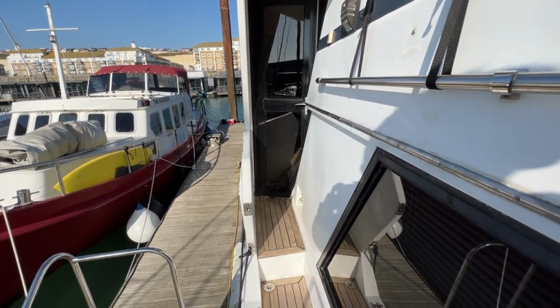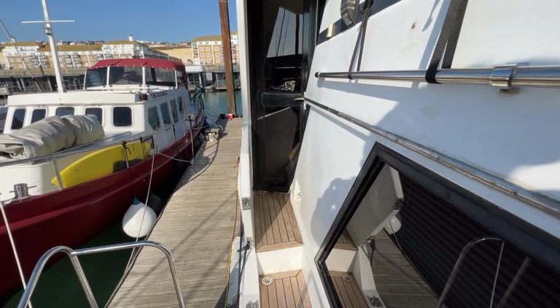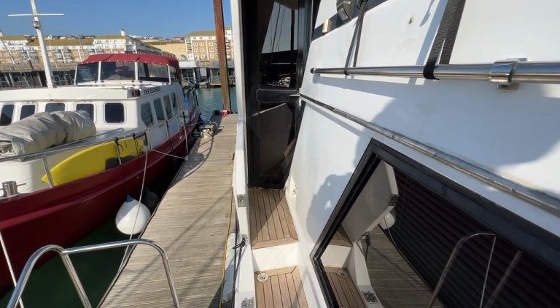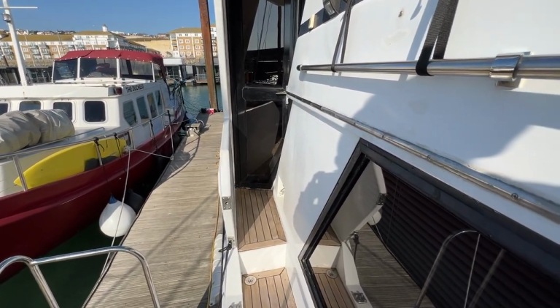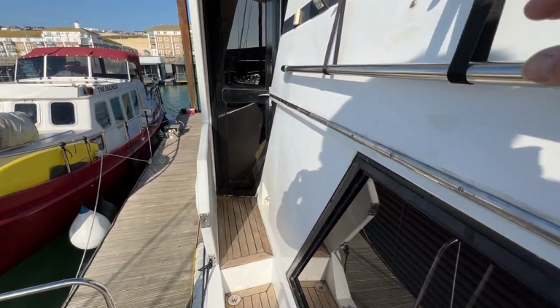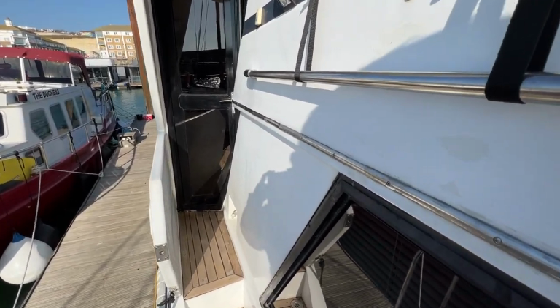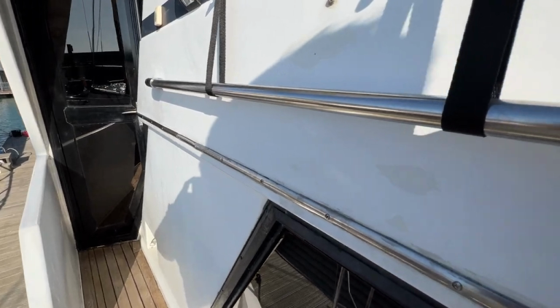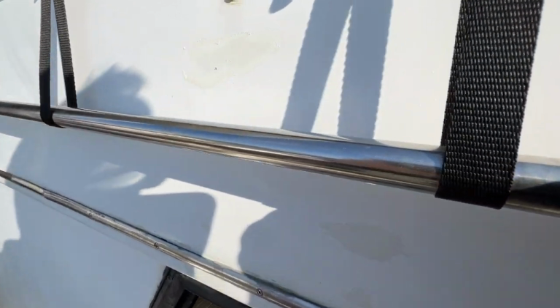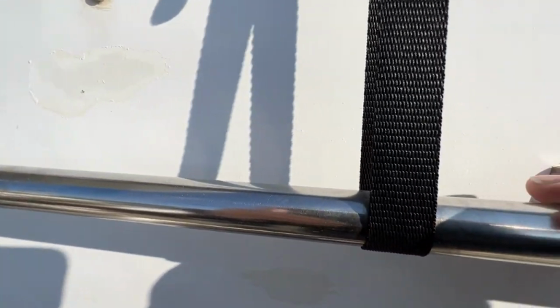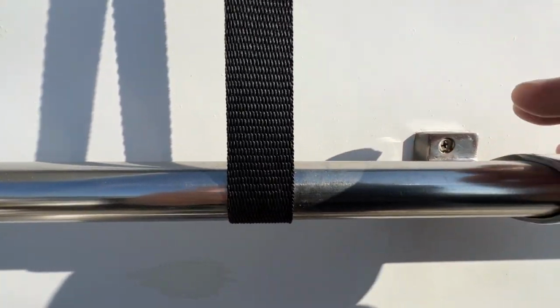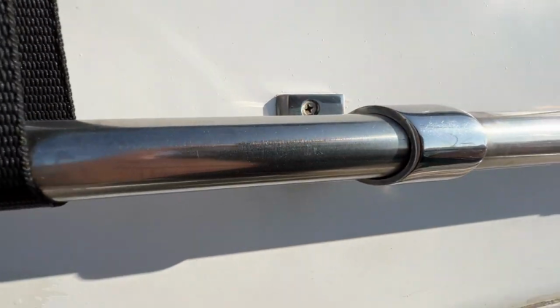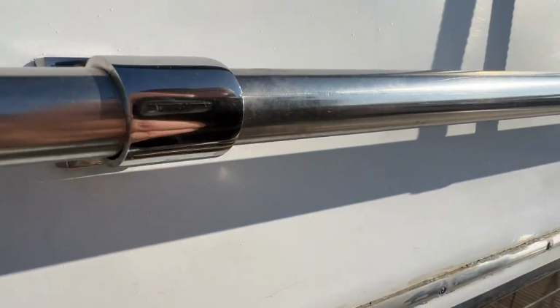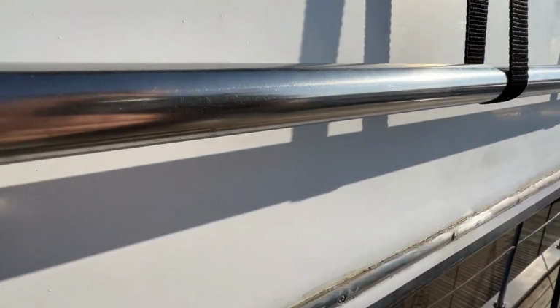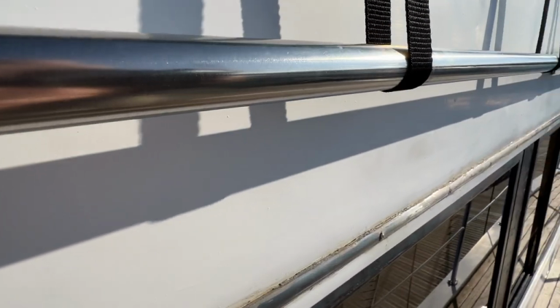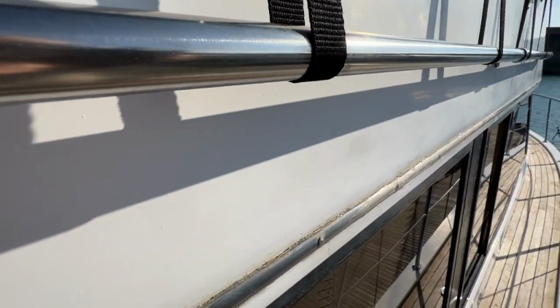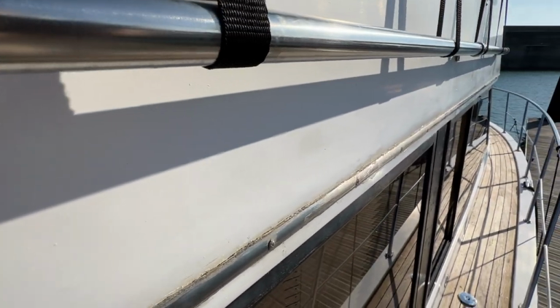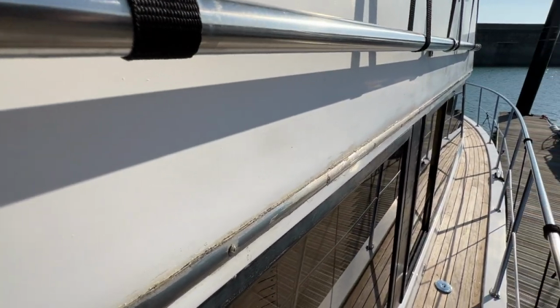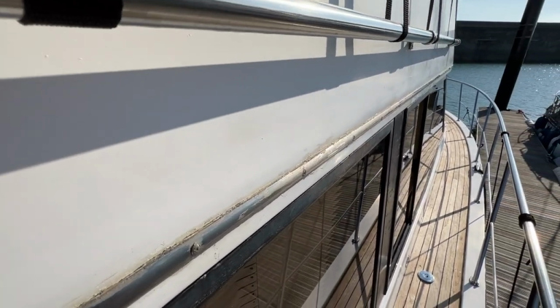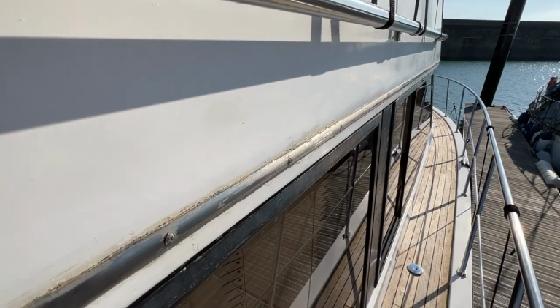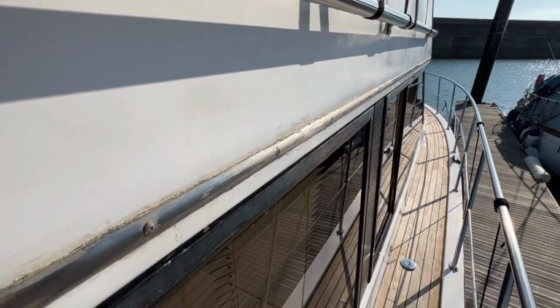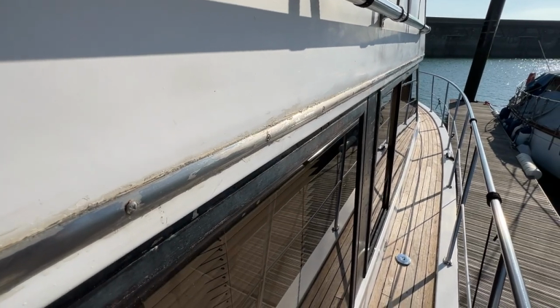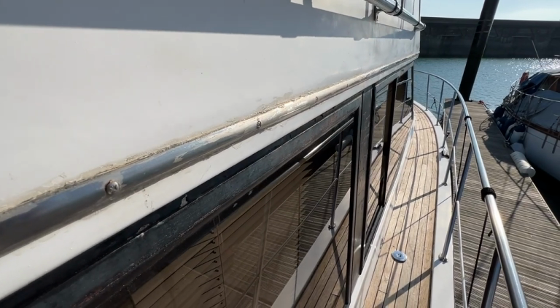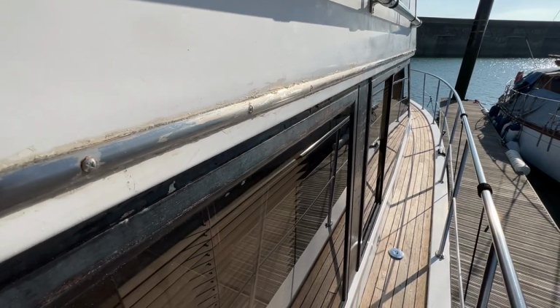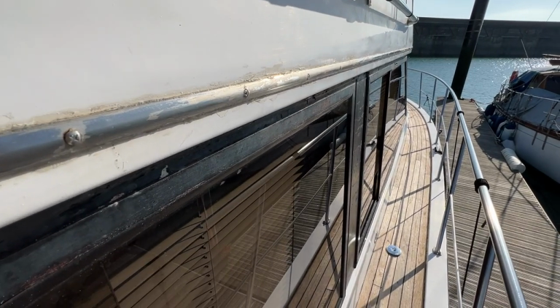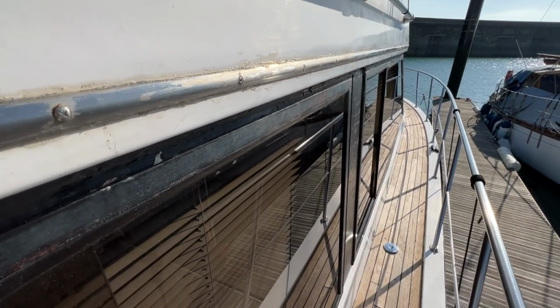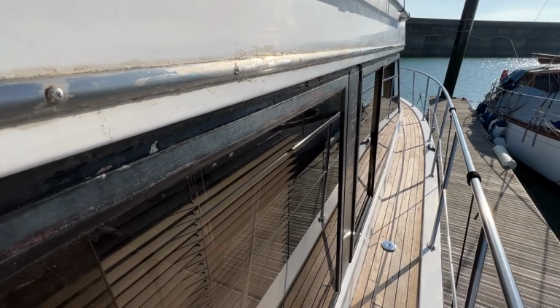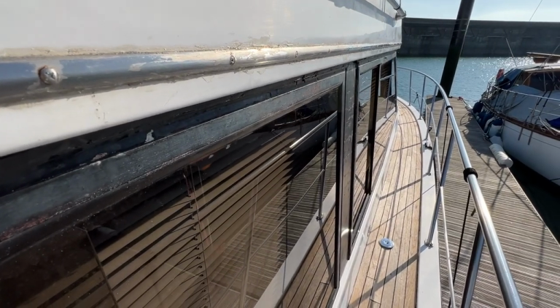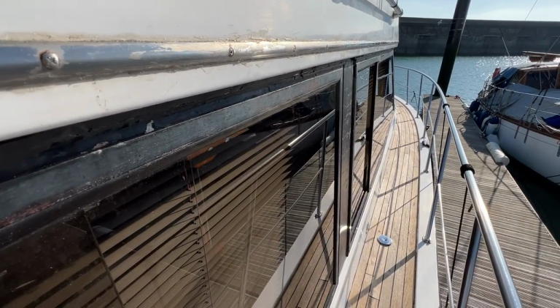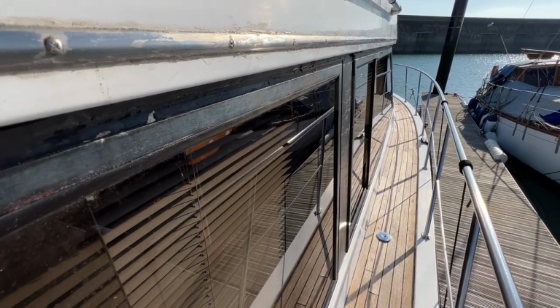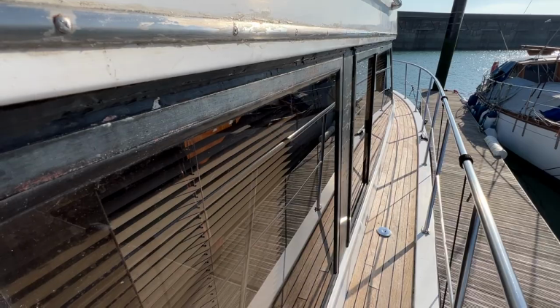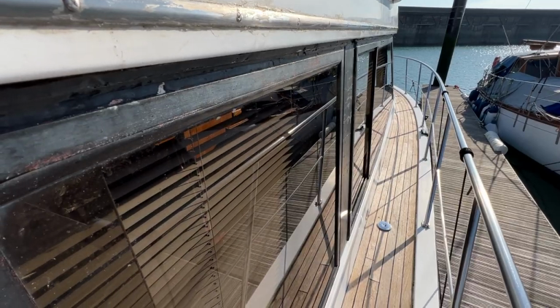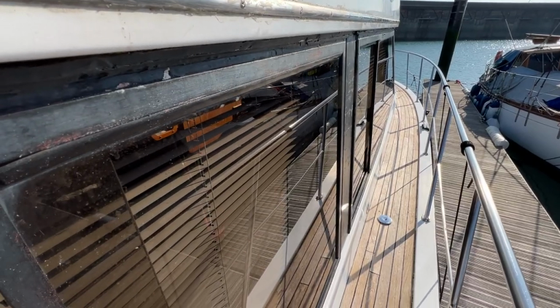This has been Tim from Boatshed Rockbrokers taking you for a quick look at the upper deck of this Dynacraft 51. For more pictures, videos and virtual reality just go to BoatshedBrighton.com. Thanks for watching.